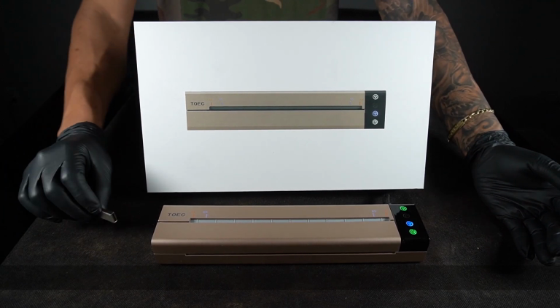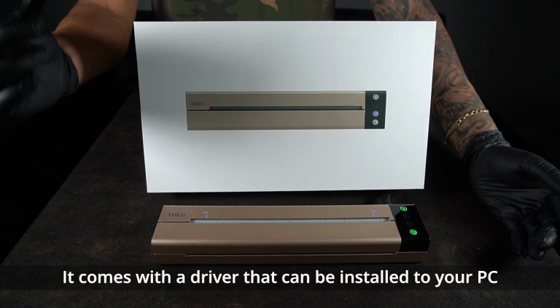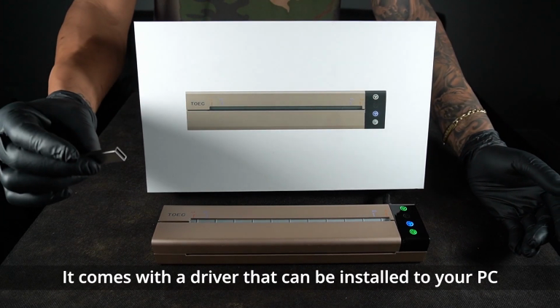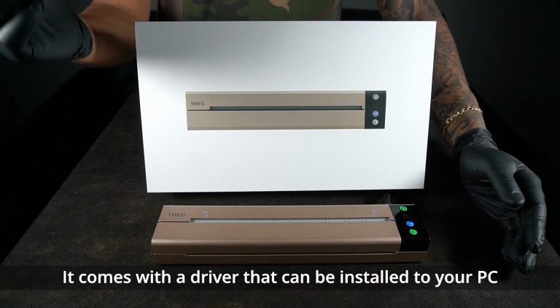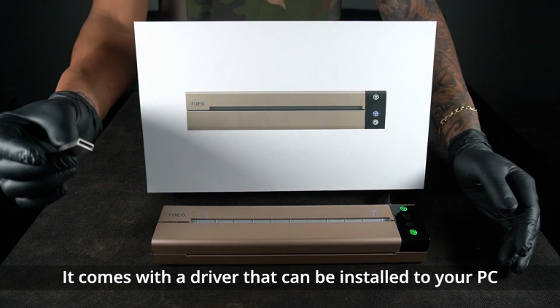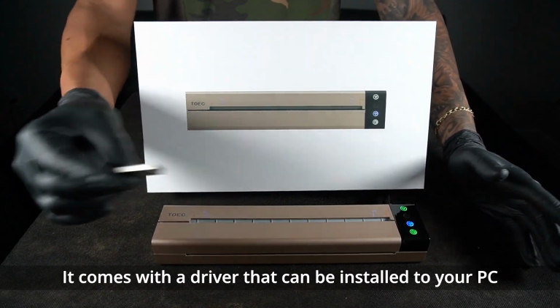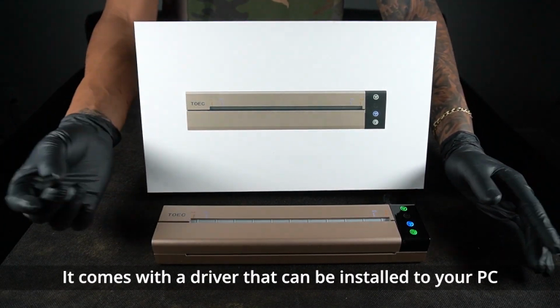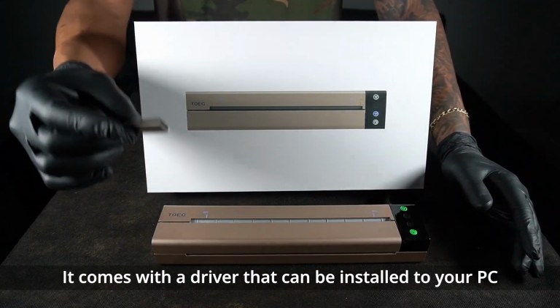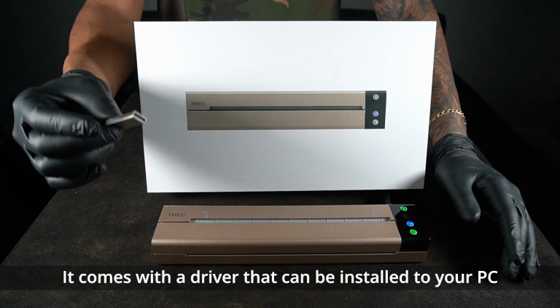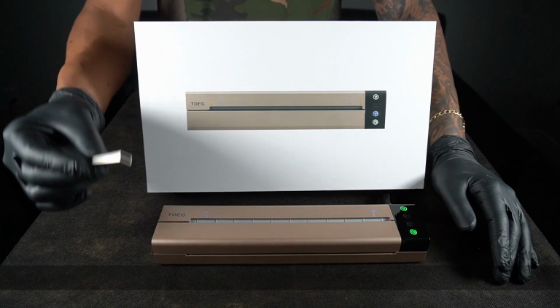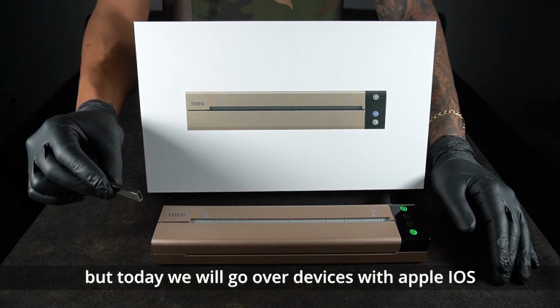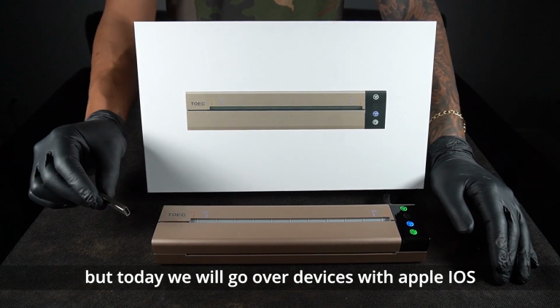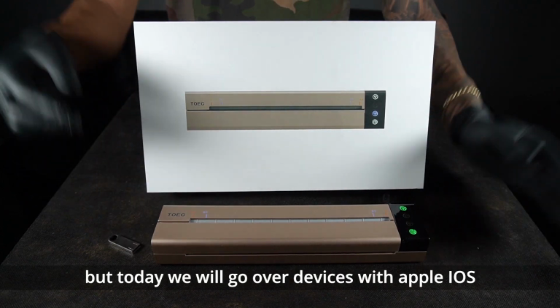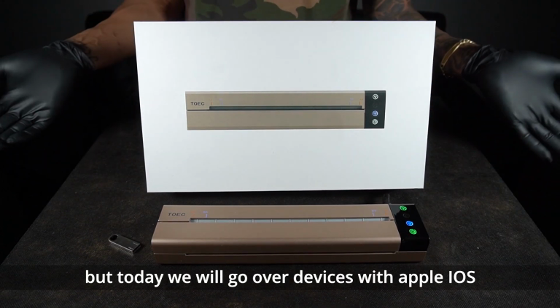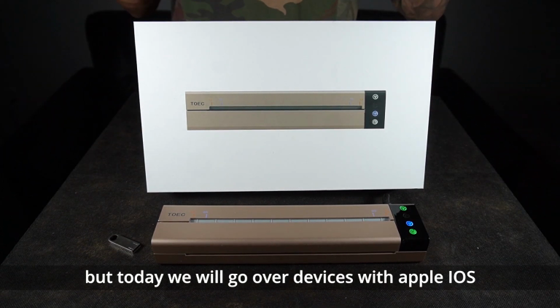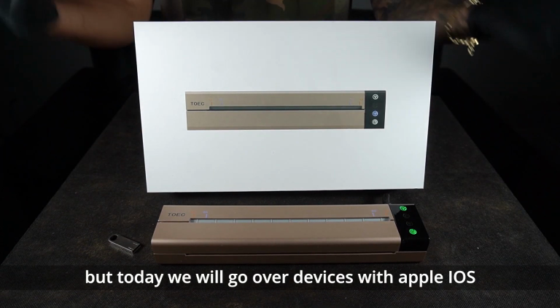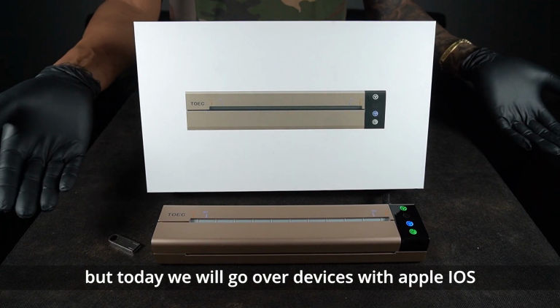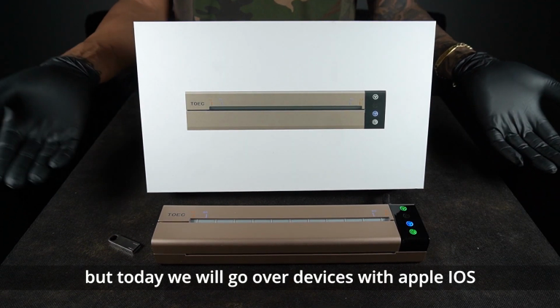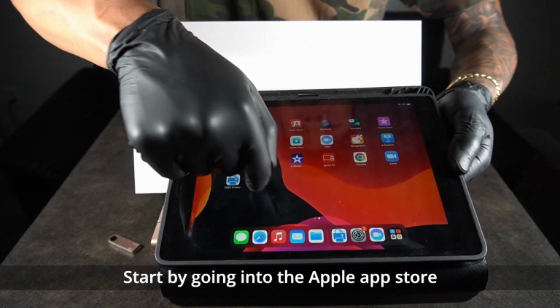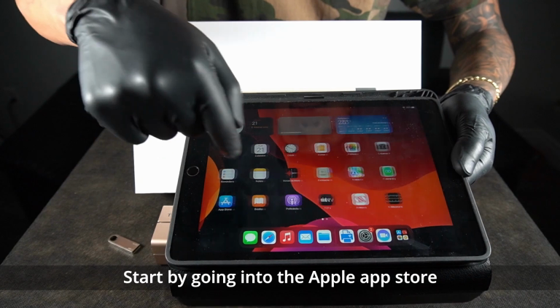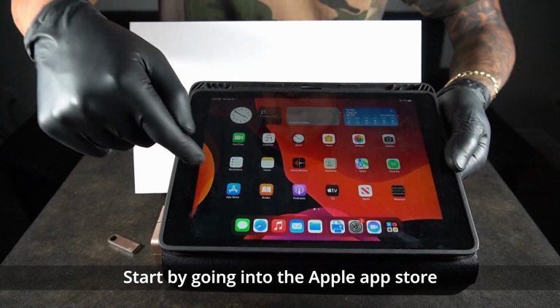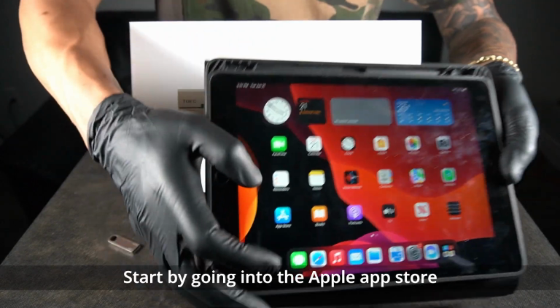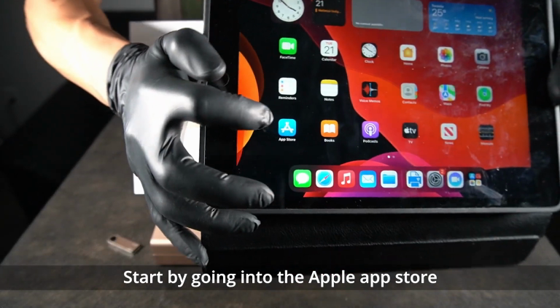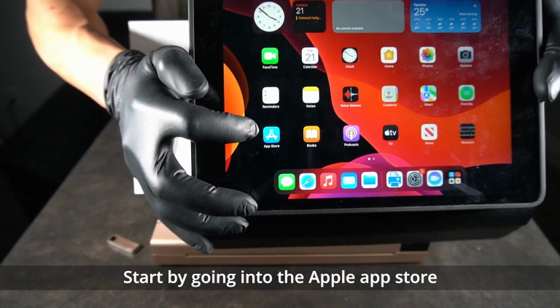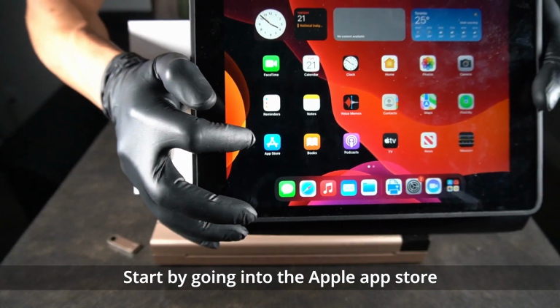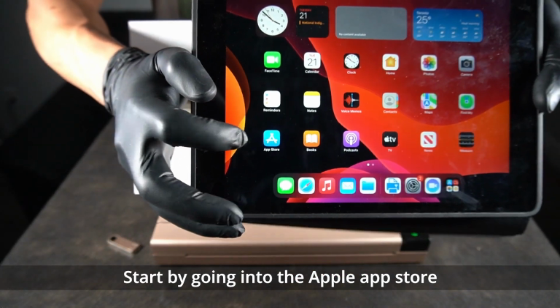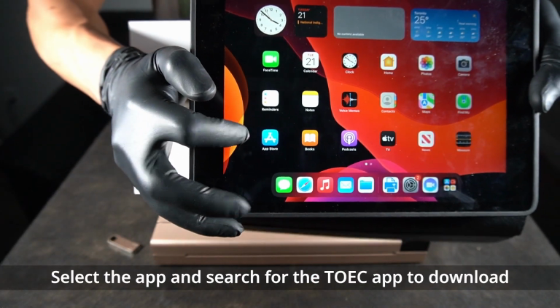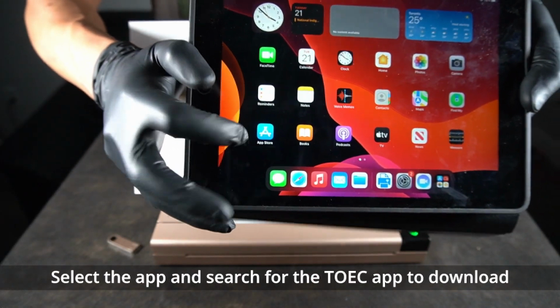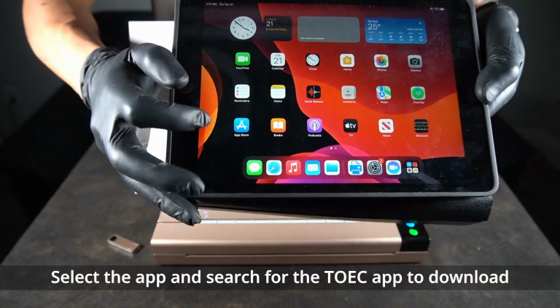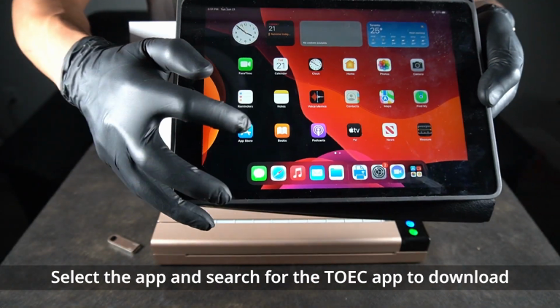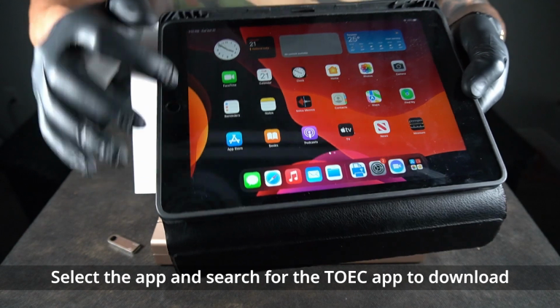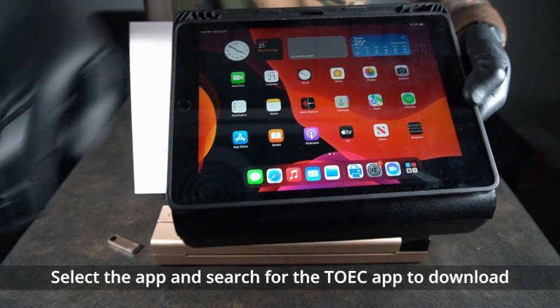It comes with a driver that can be installed to your PC, but today we will go over devices with Apple iOS. Start by going to your Apple App Store, select the app, and search for the TOEIC app to download.